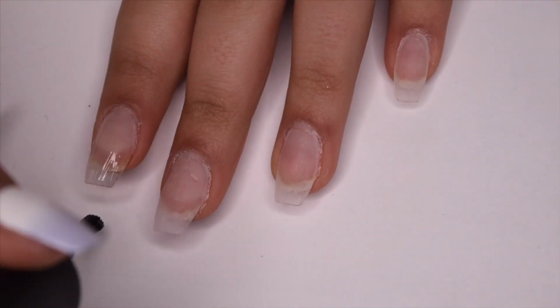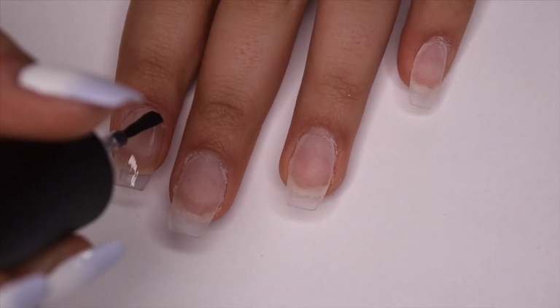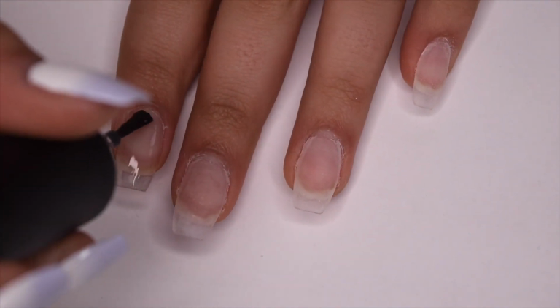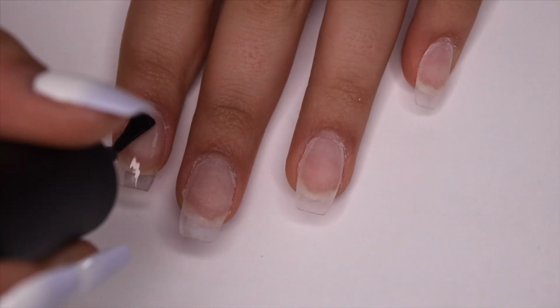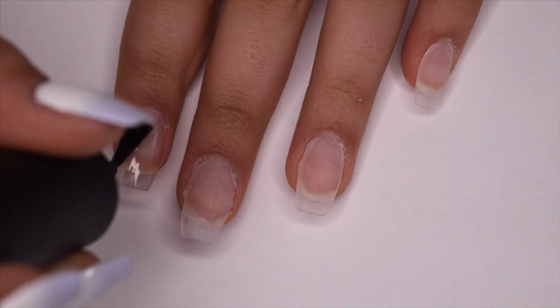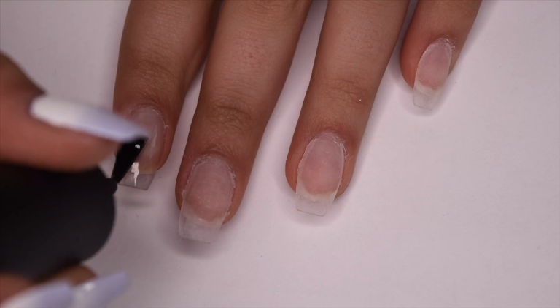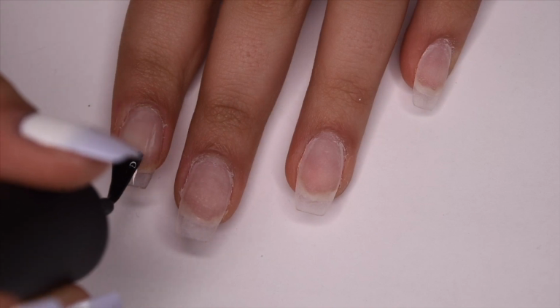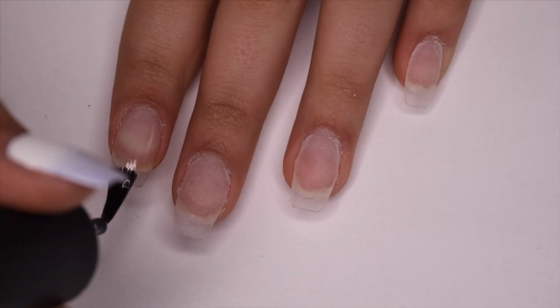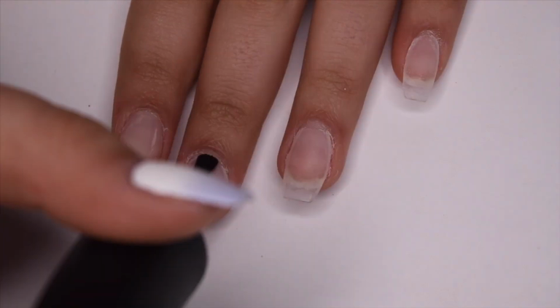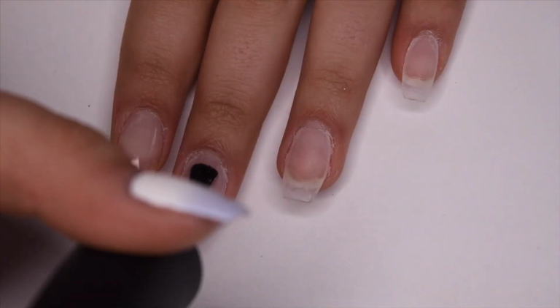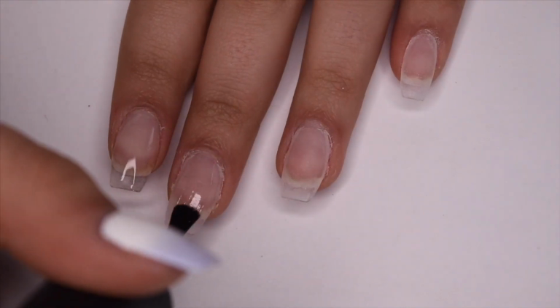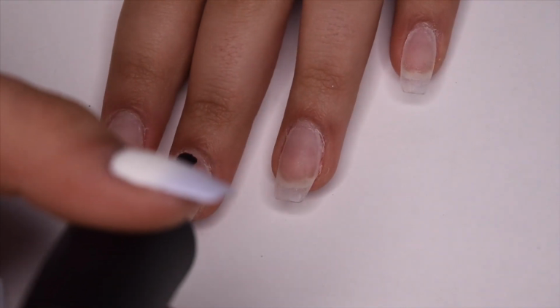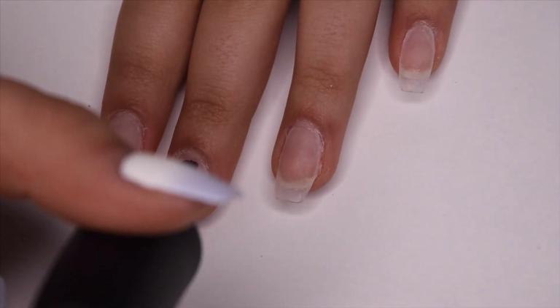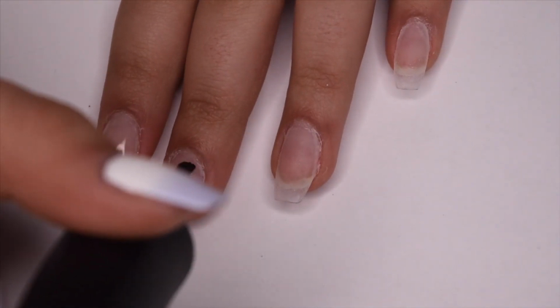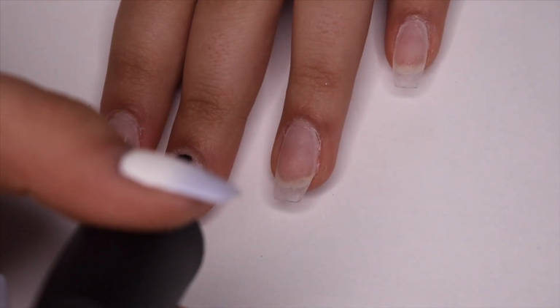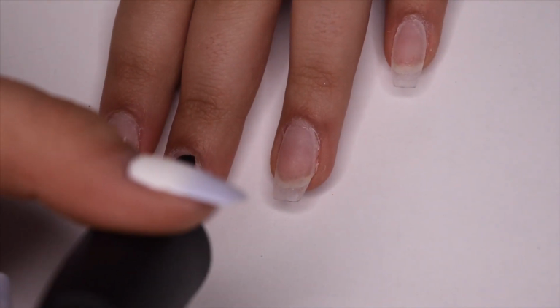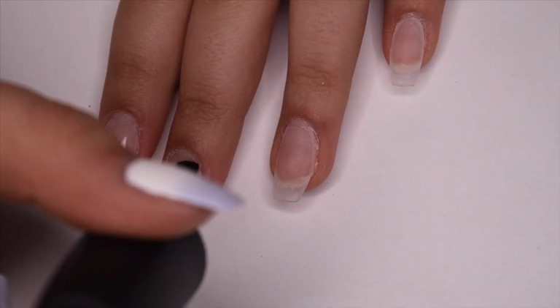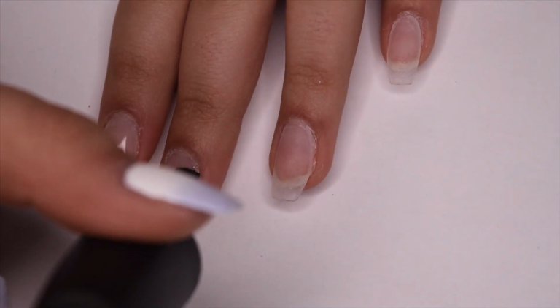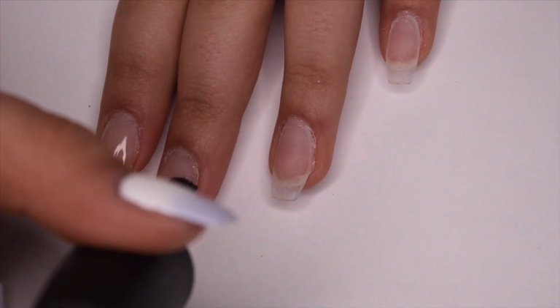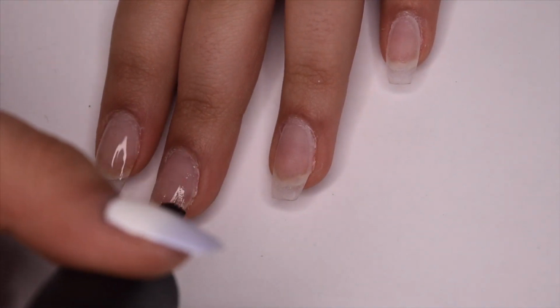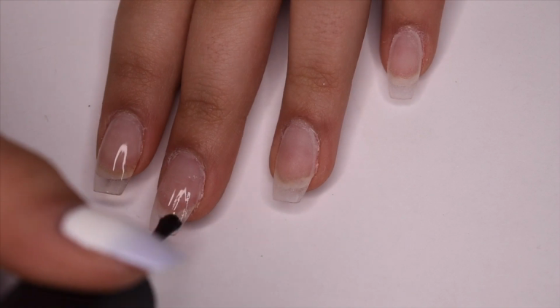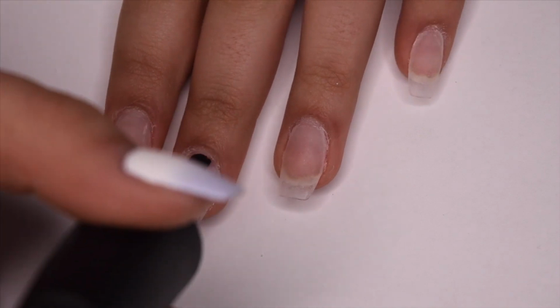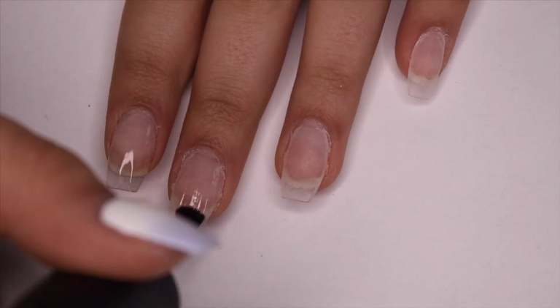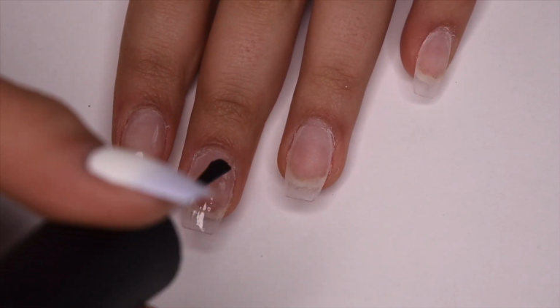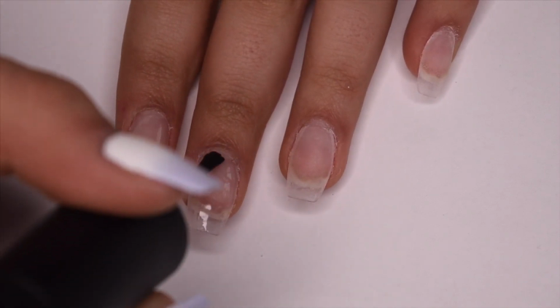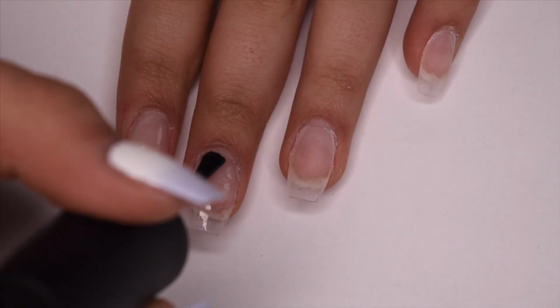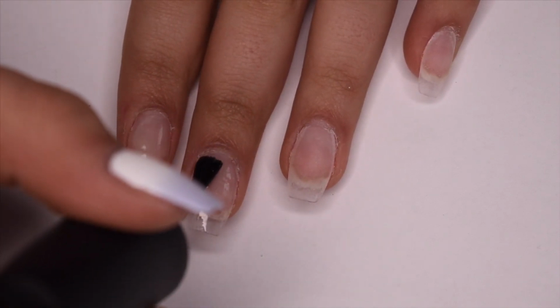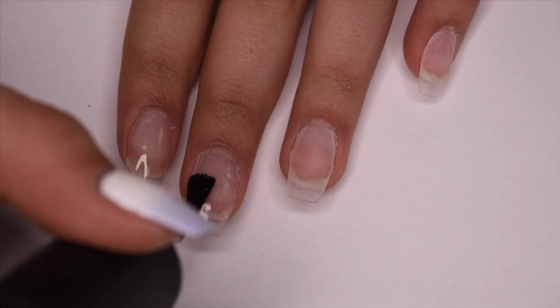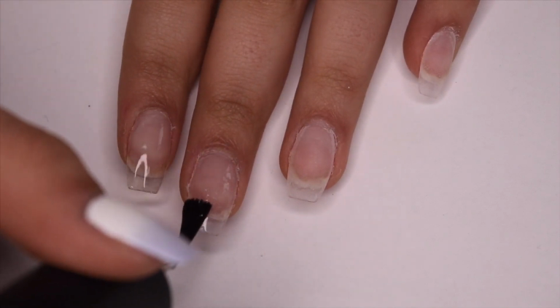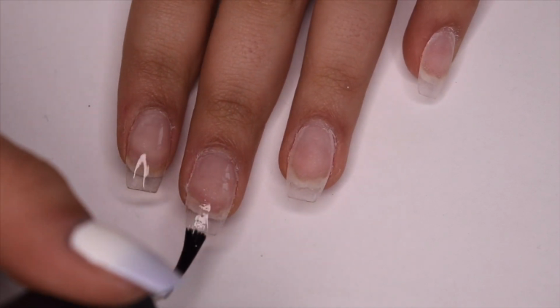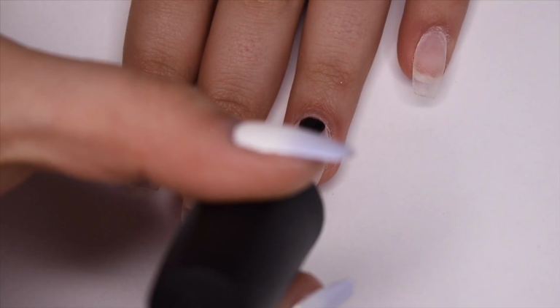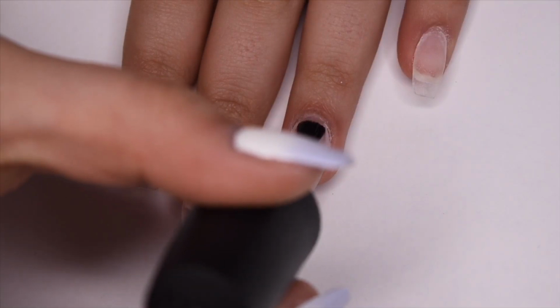I do have nail extensions on, so that's why they look a little bit weird, but I'm just applying an even coat to all of my nails for the white polish to adhere to.